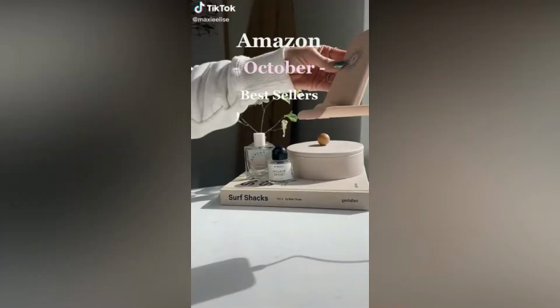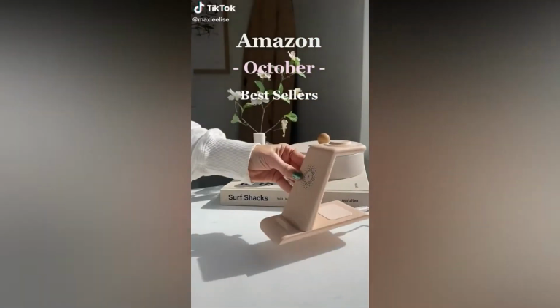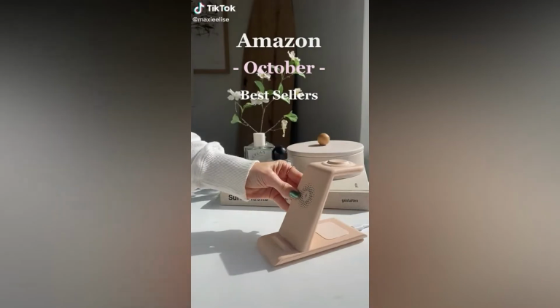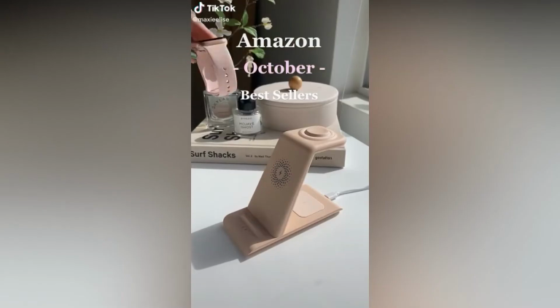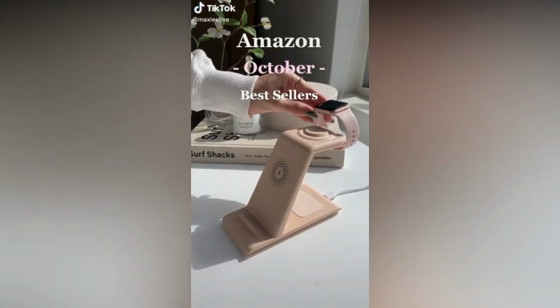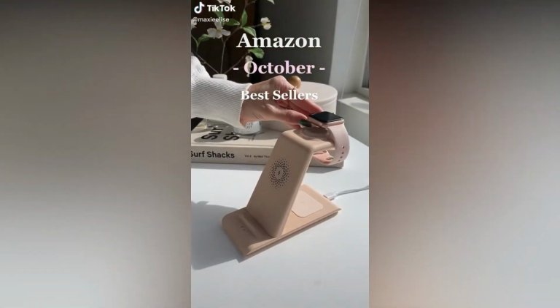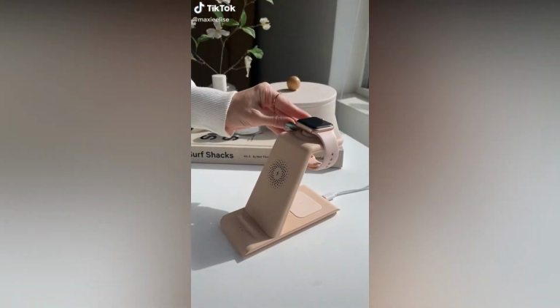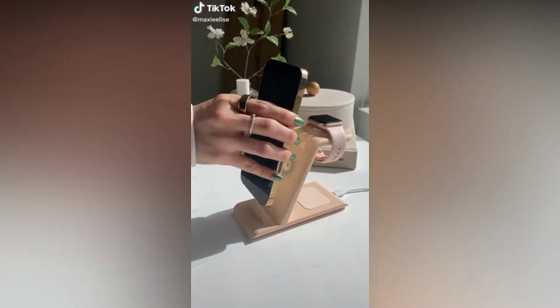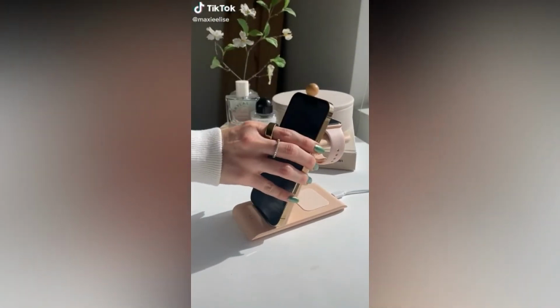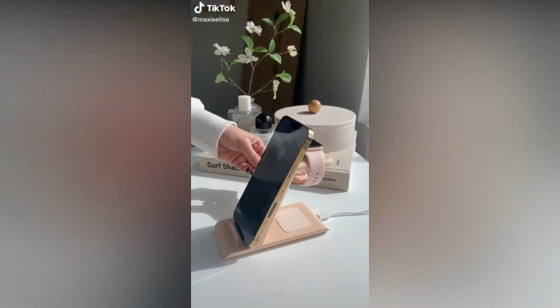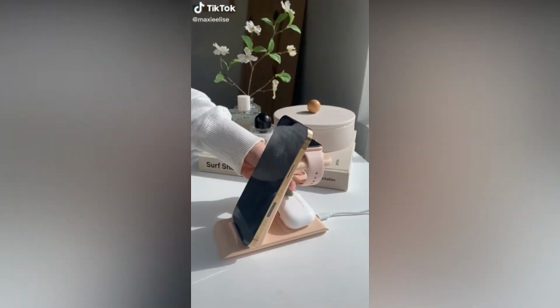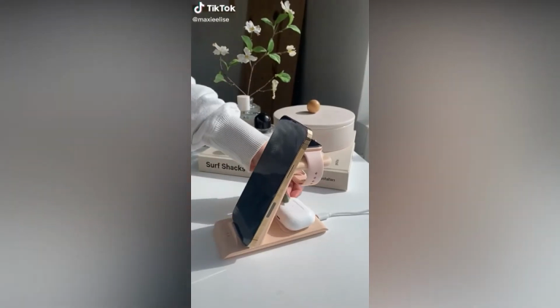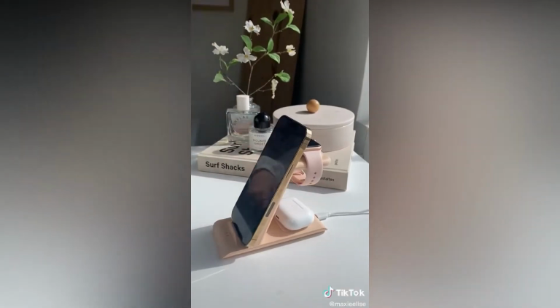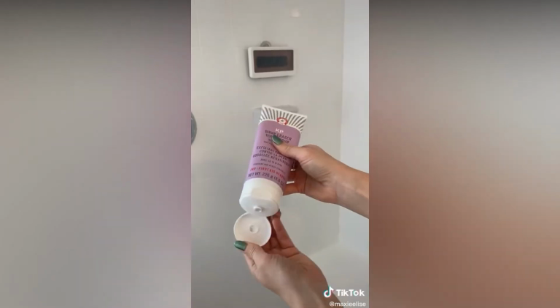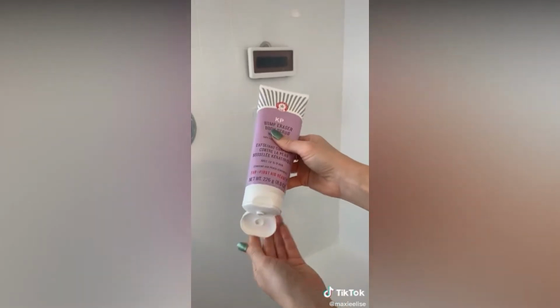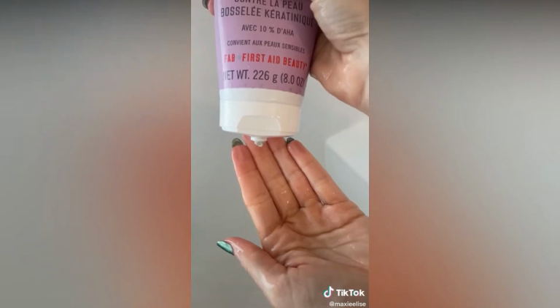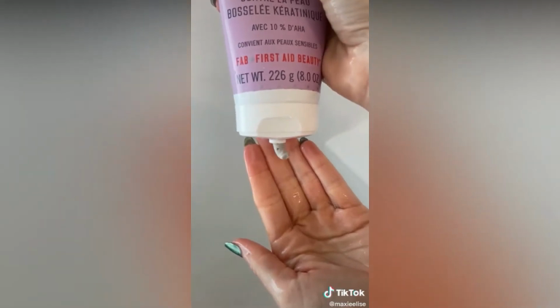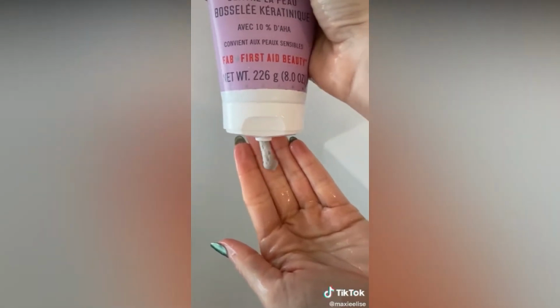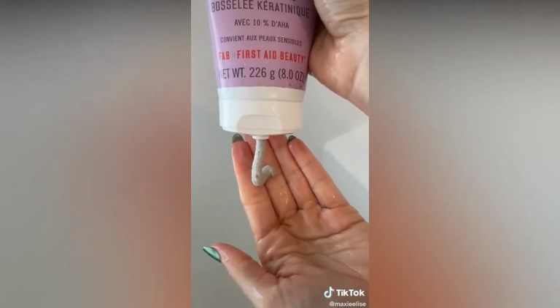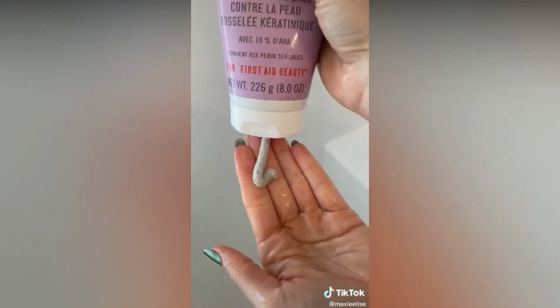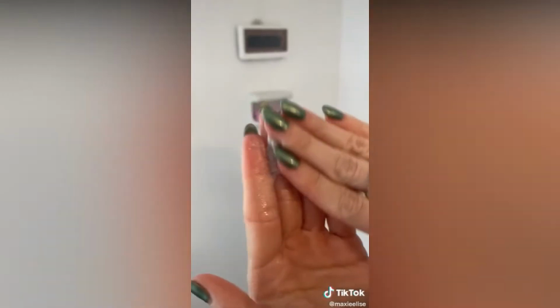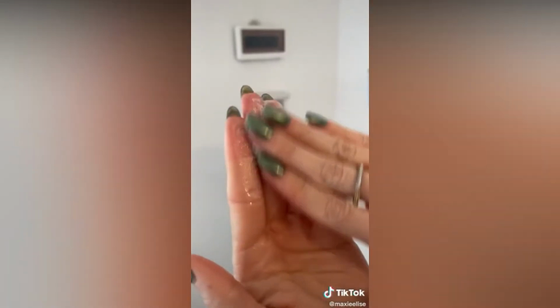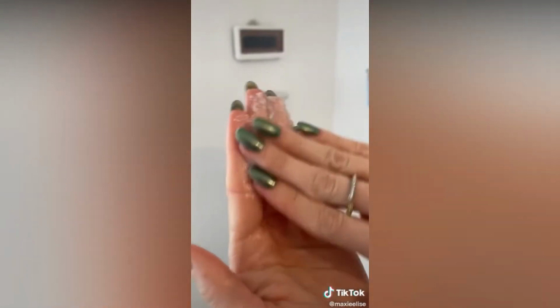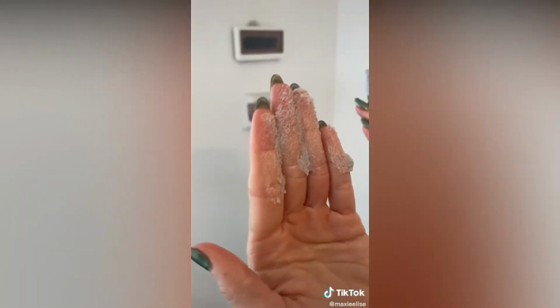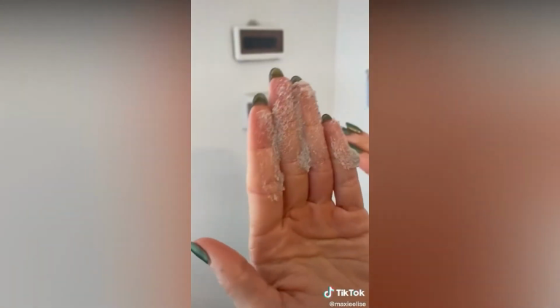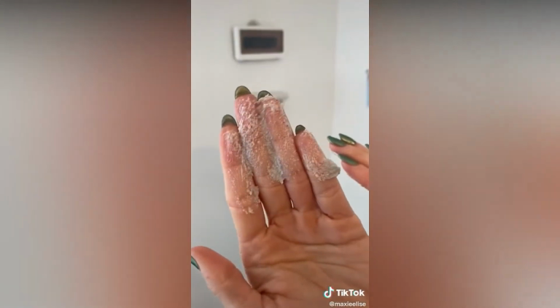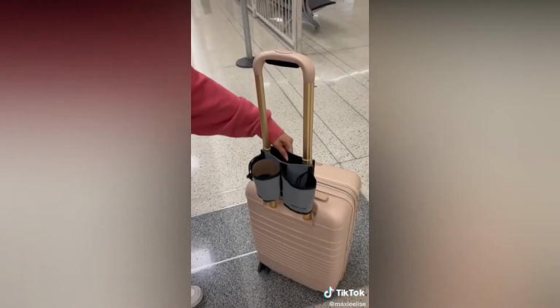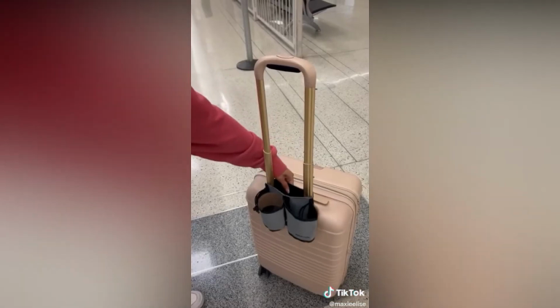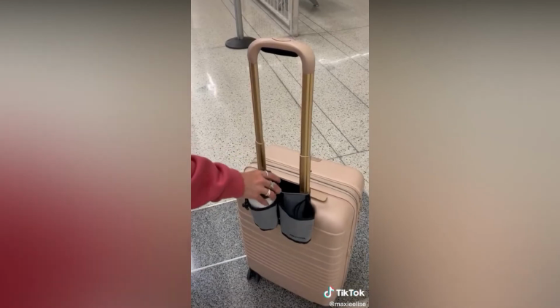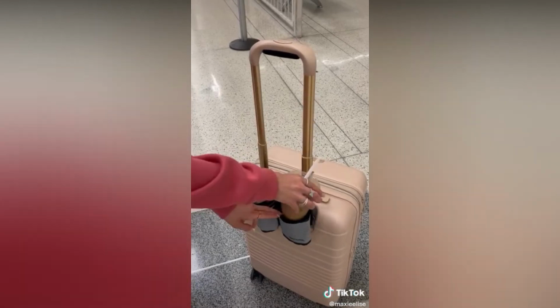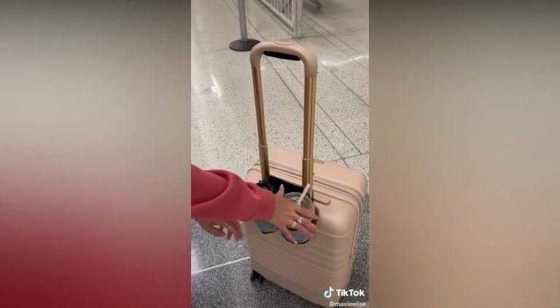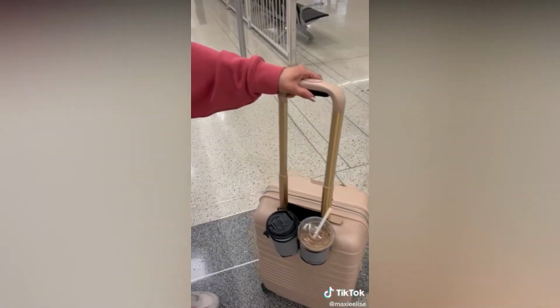Best Amazon finds this month. This charges three devices at once to make sure I'm never on low battery. This viral scrub is a forever repurchase for me — it made a huge difference on the bumps on the back of my legs. This luggage cup holder makes traveling so much easier.